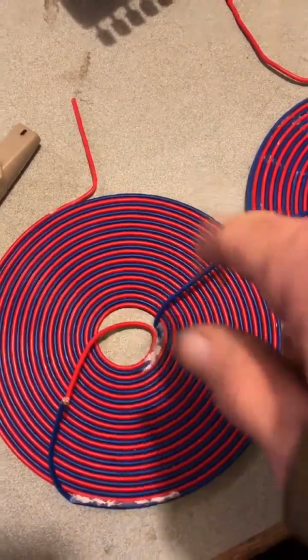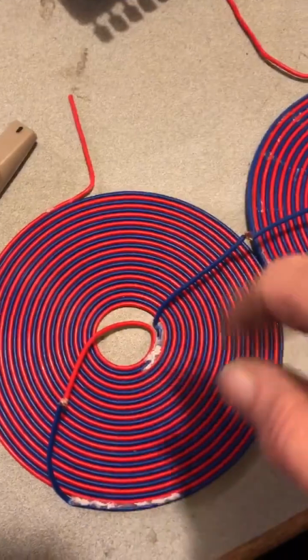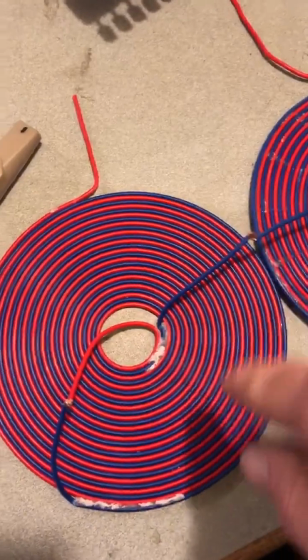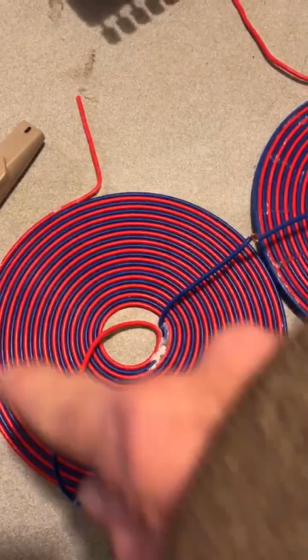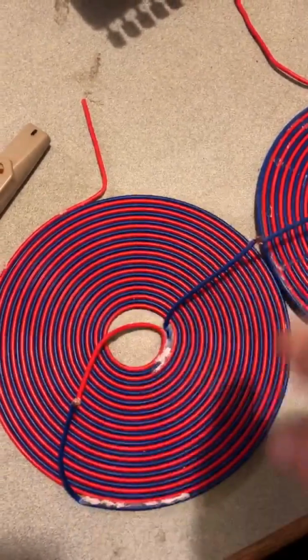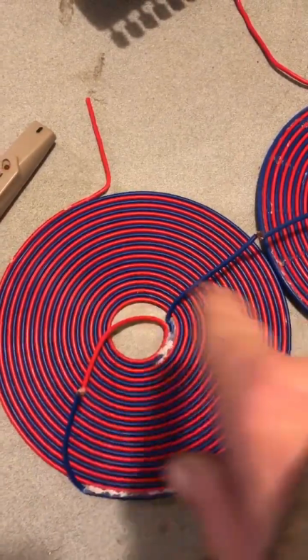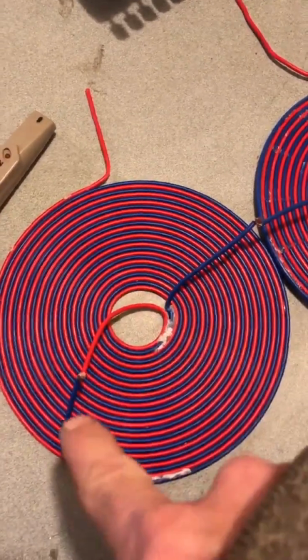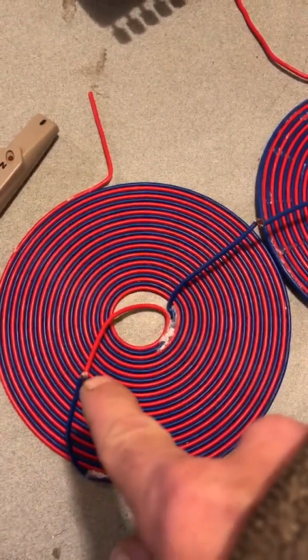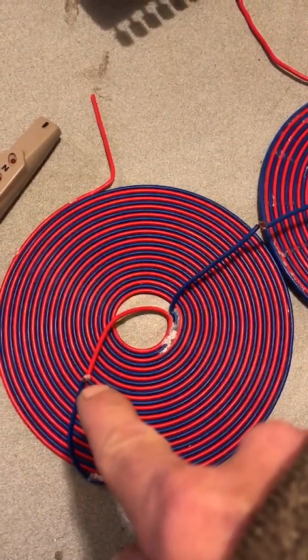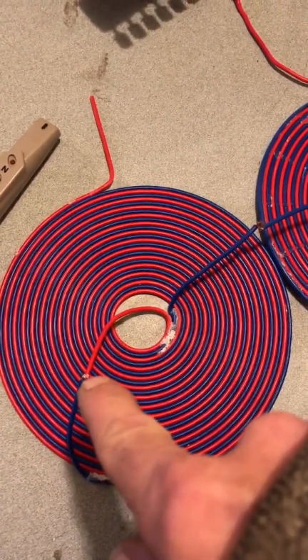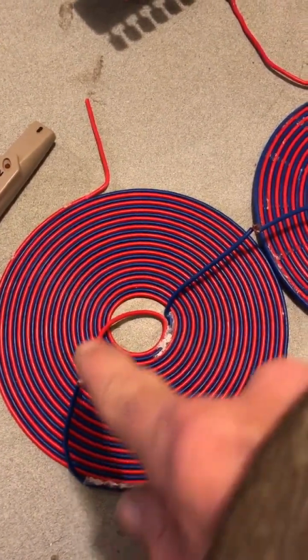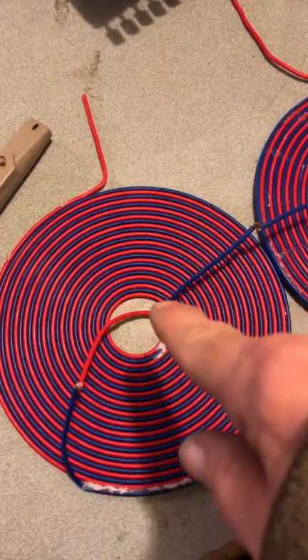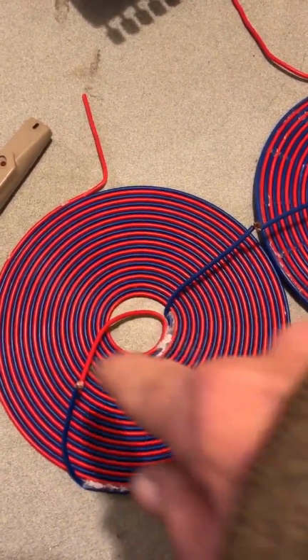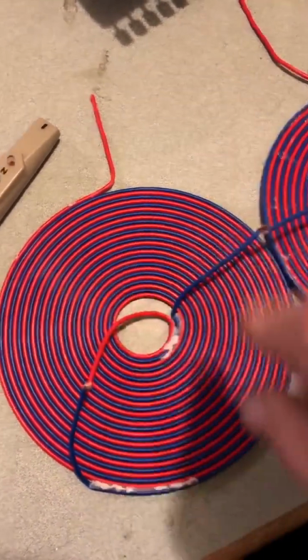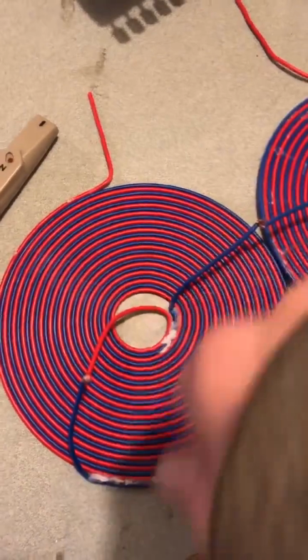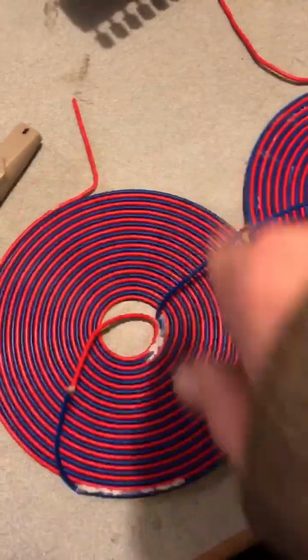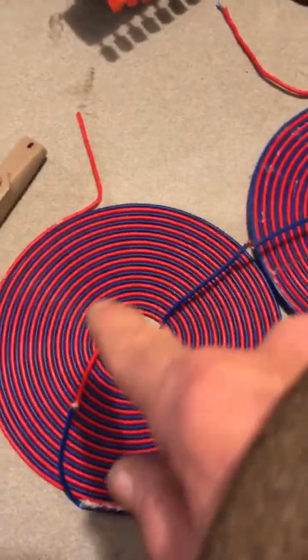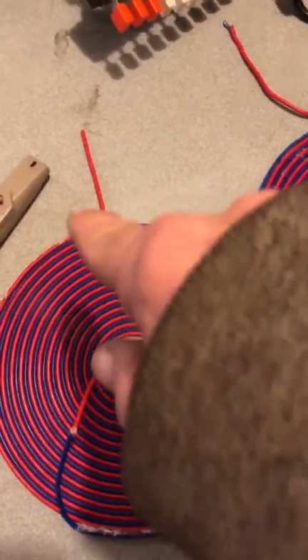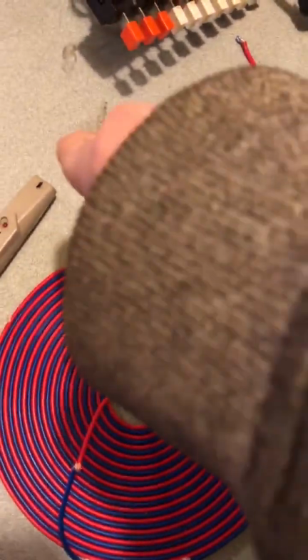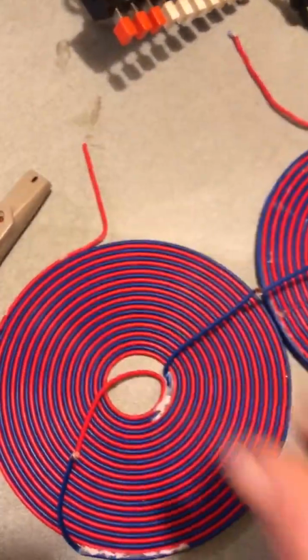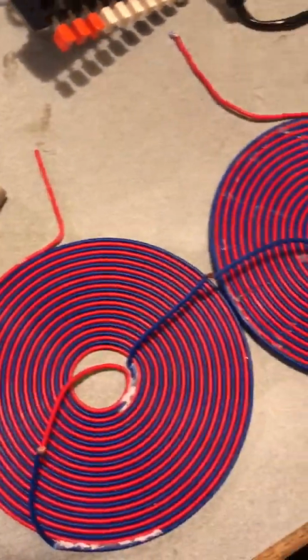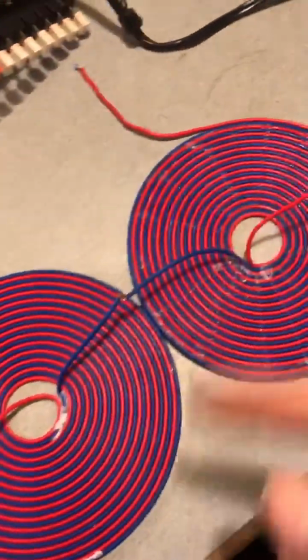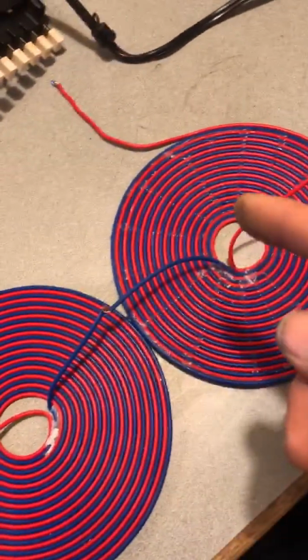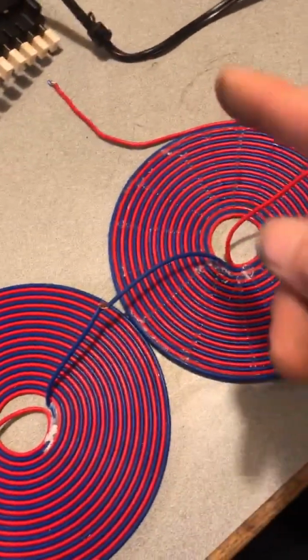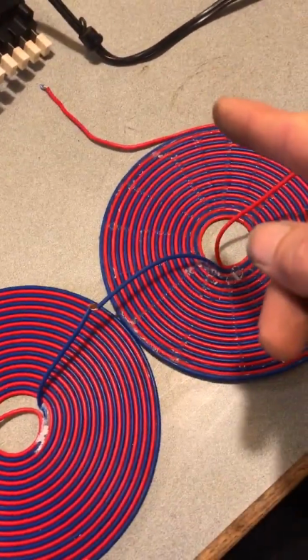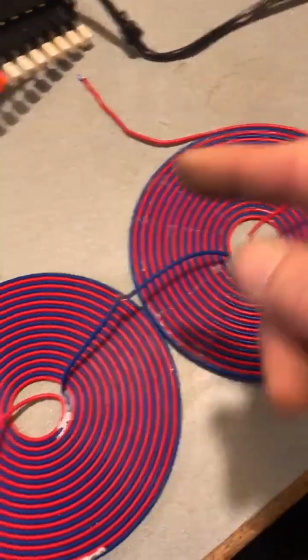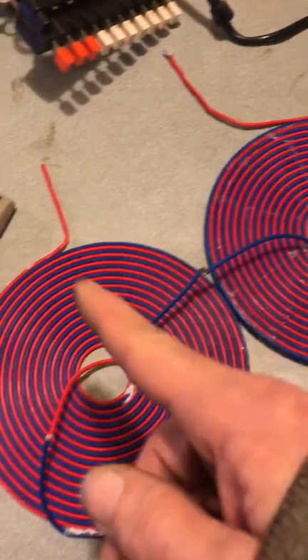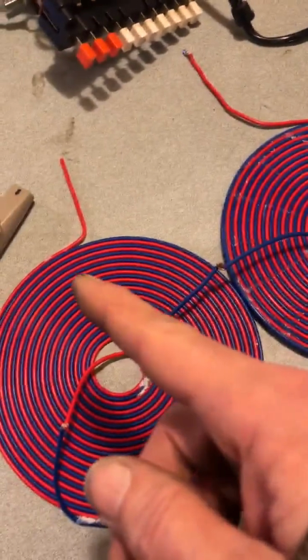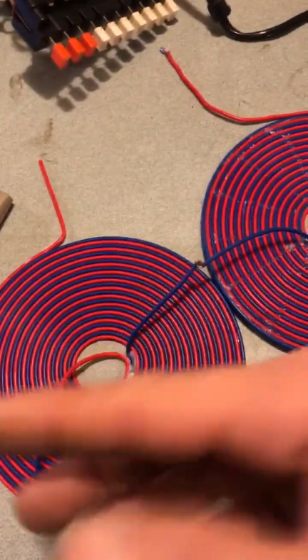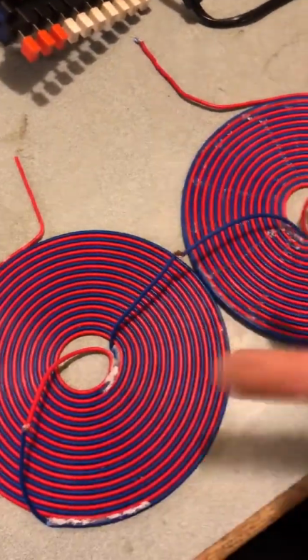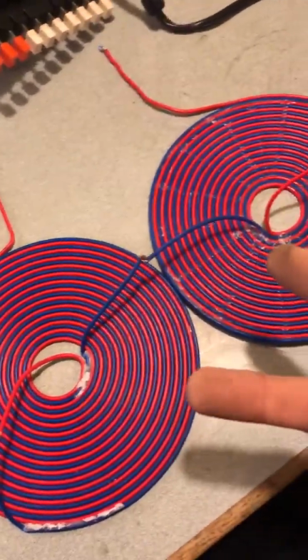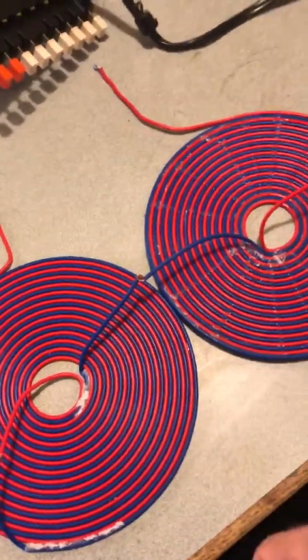It comes around and around to the outside. It comes from the blue, comes back into the red, around and around and out to here. Now you have a north pole here, a south pole here, and the reverse underneath.